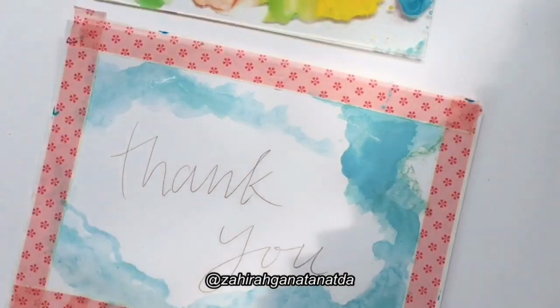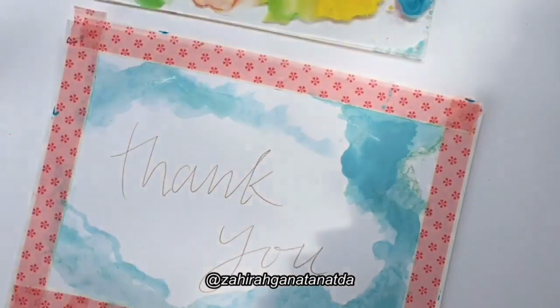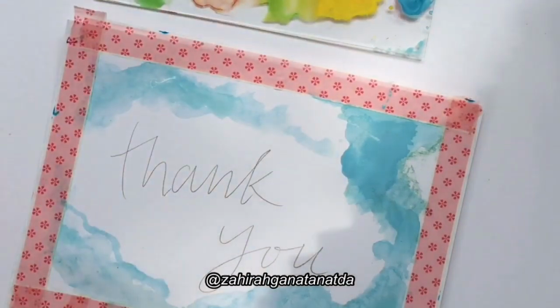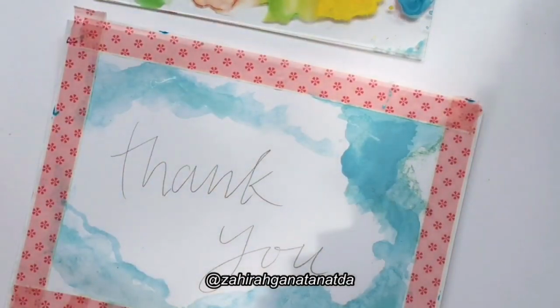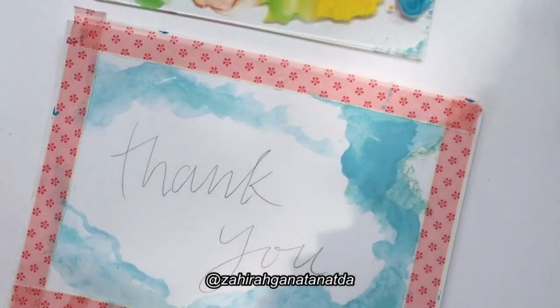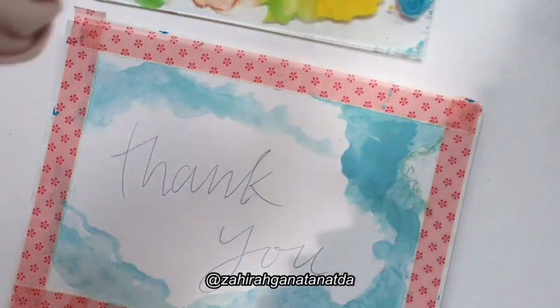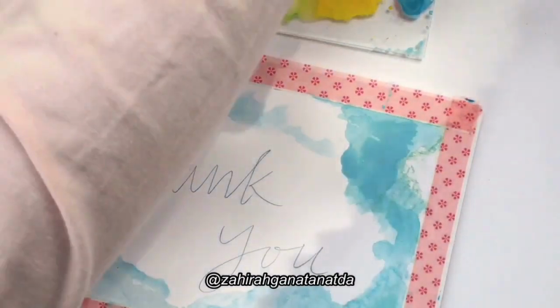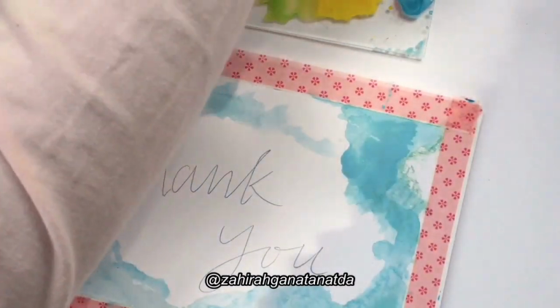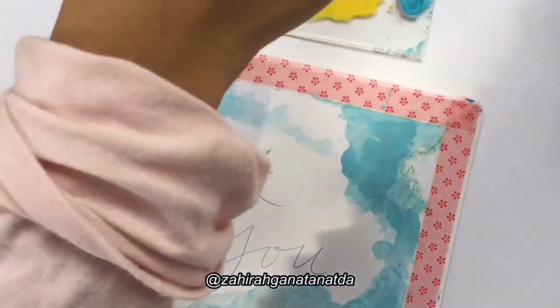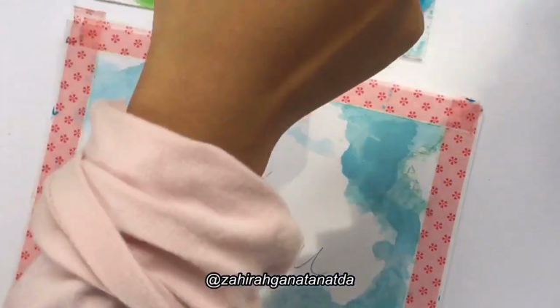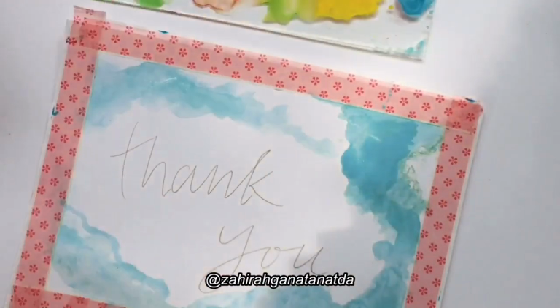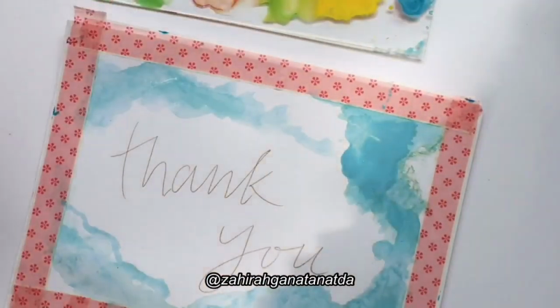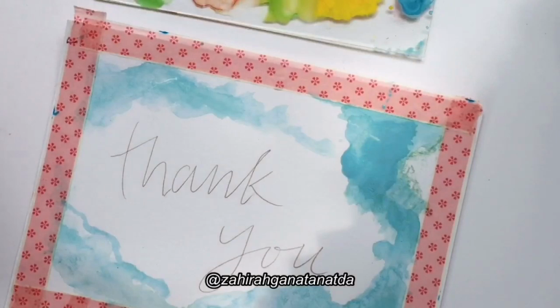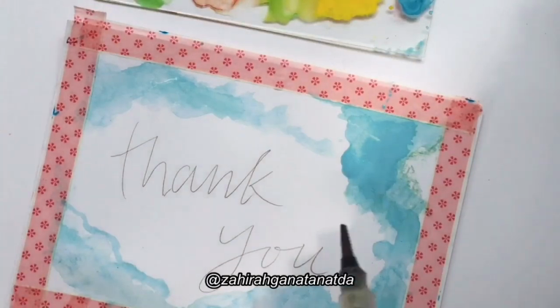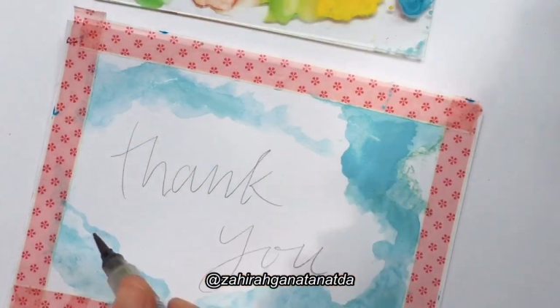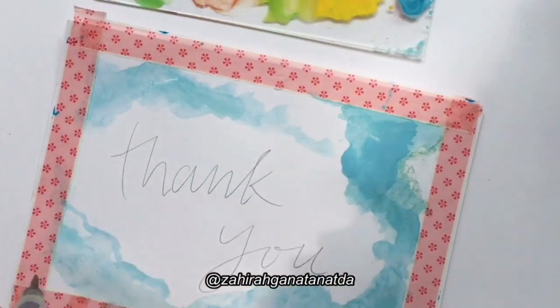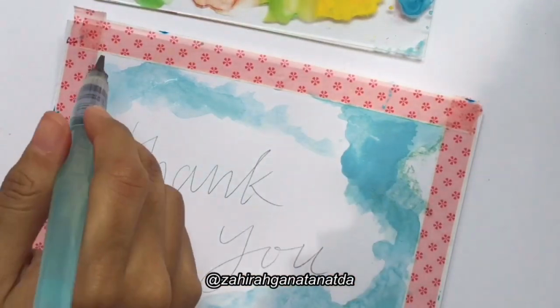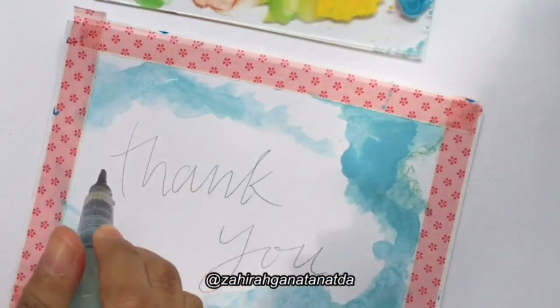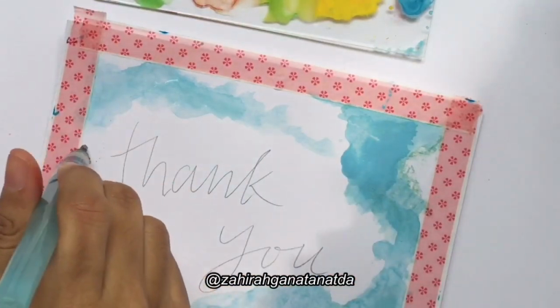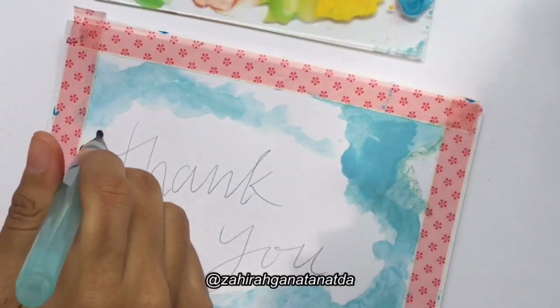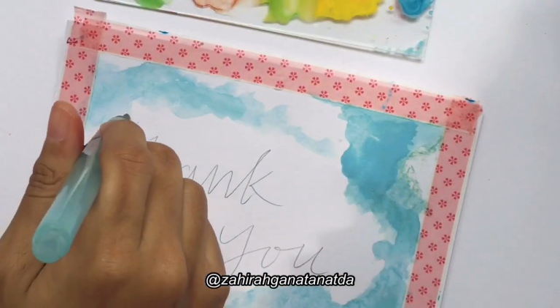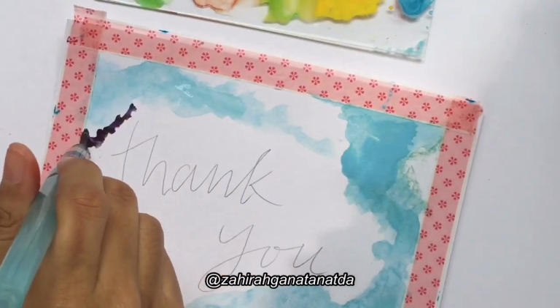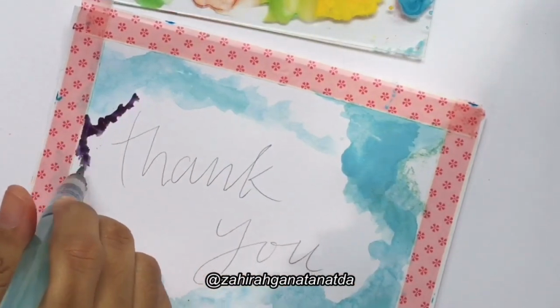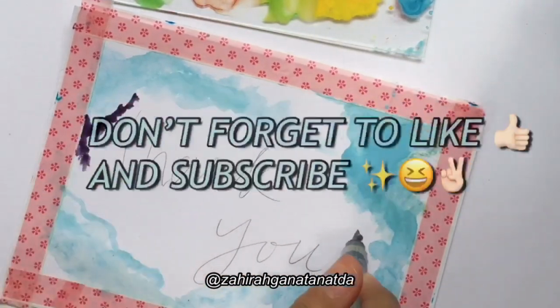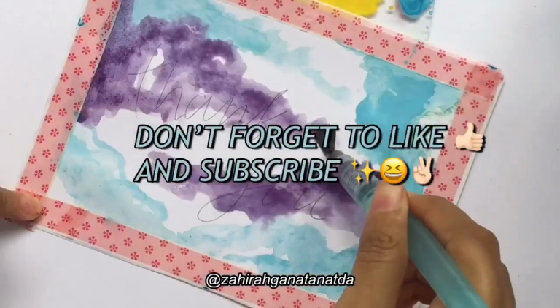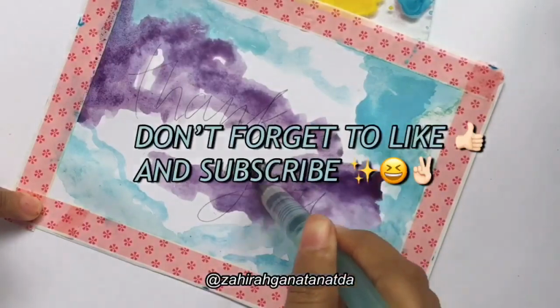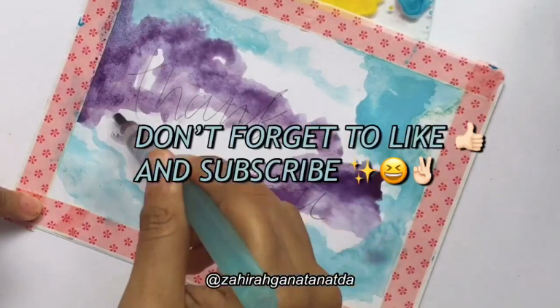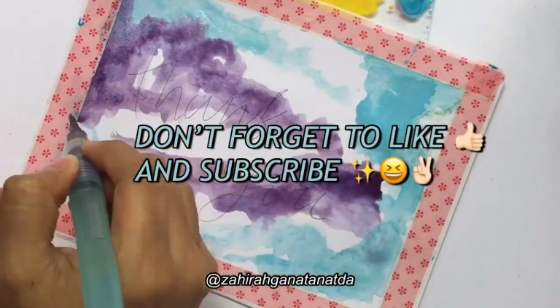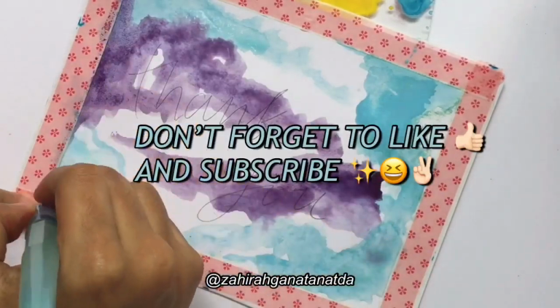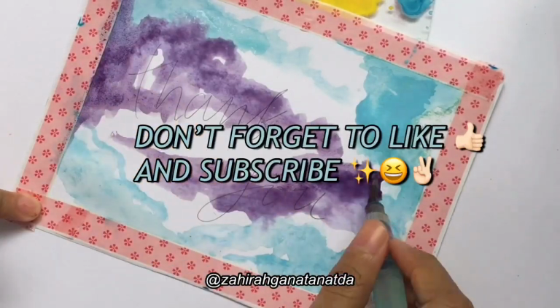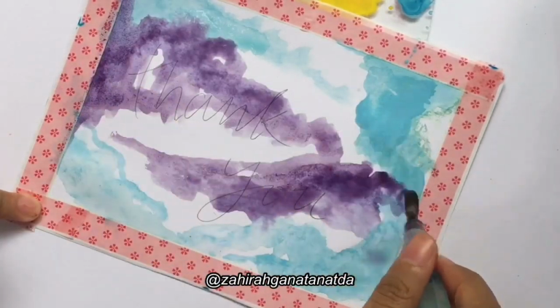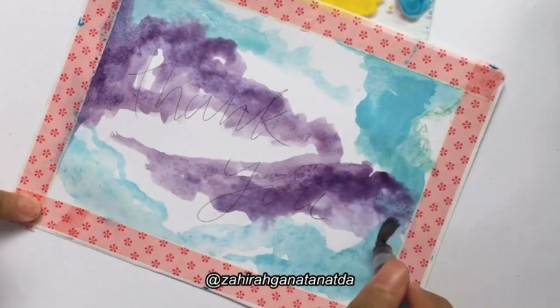That's all for my video and I'm really thankful and appreciate it so much that you enjoyed watching my video. Don't forget to like and subscribe! Annyeong!